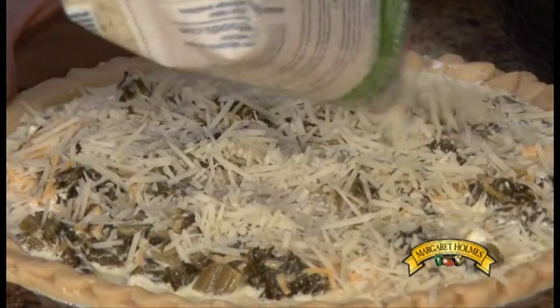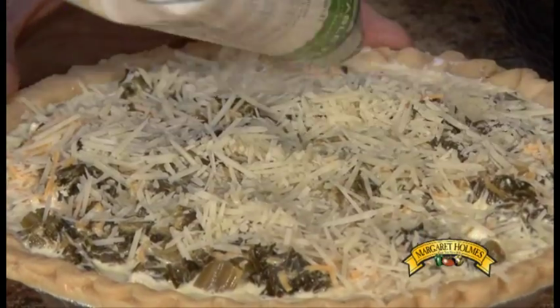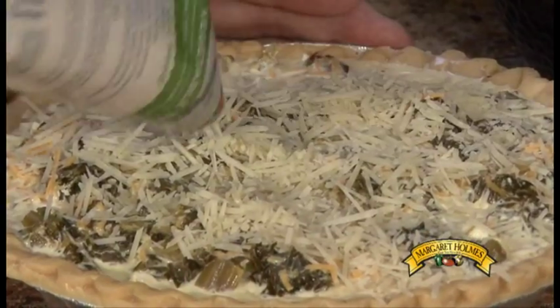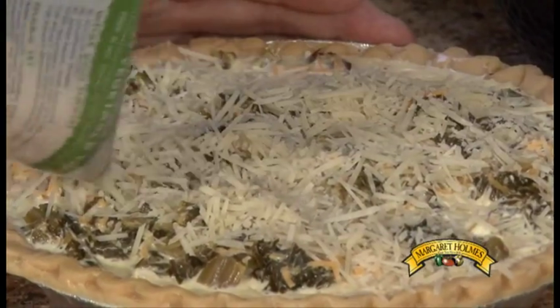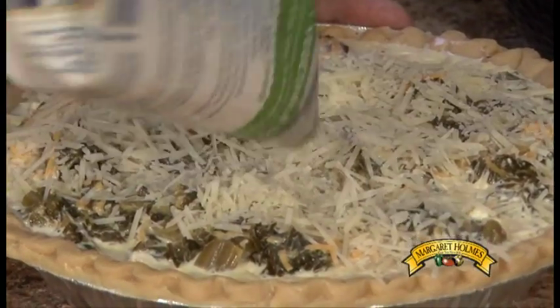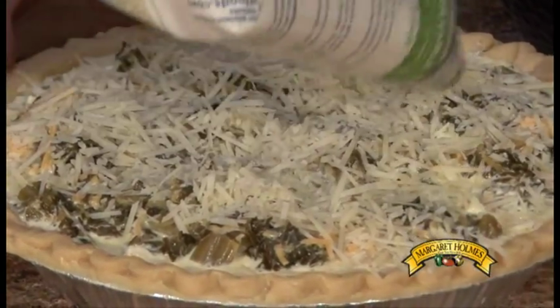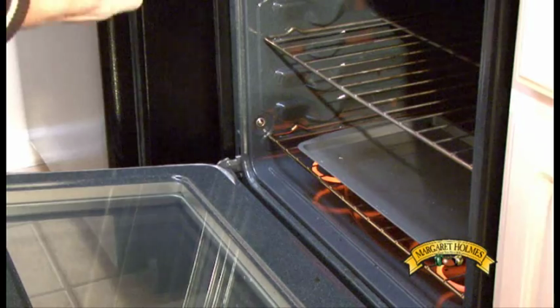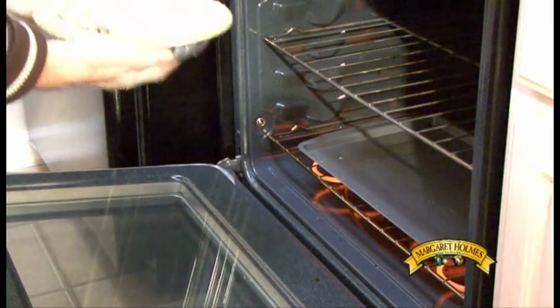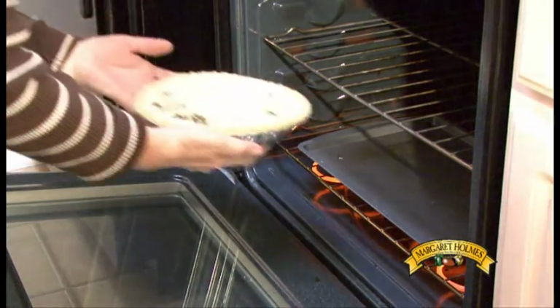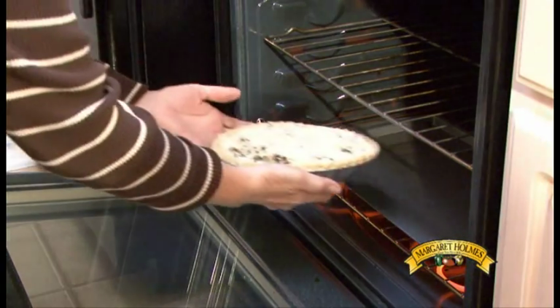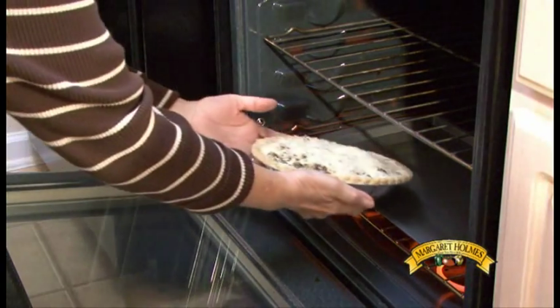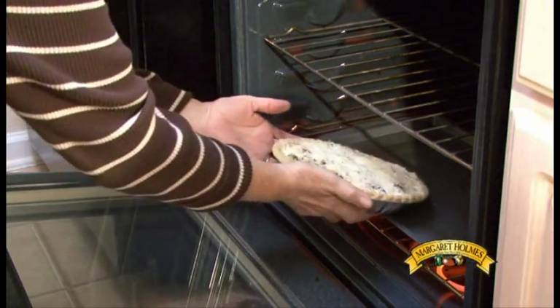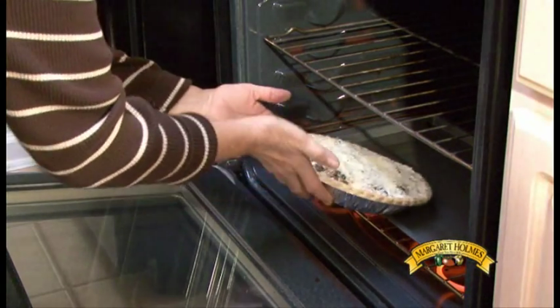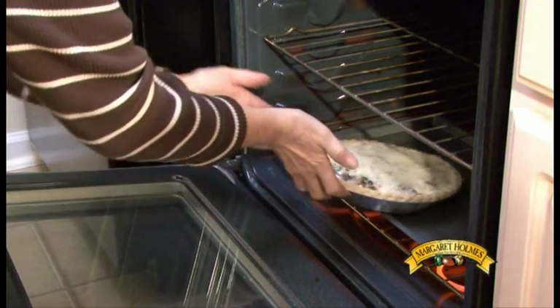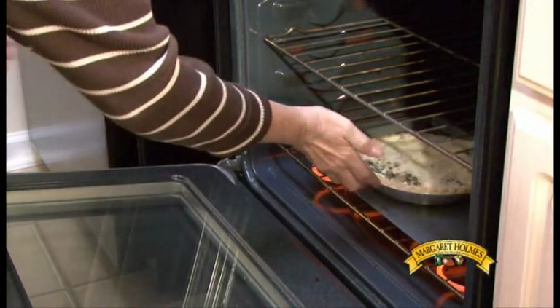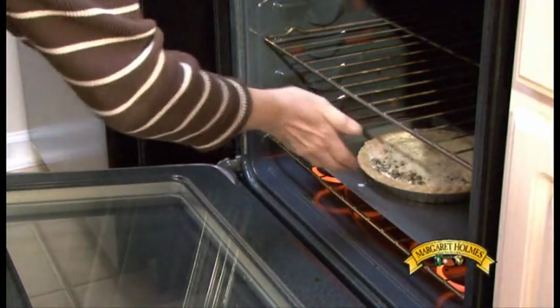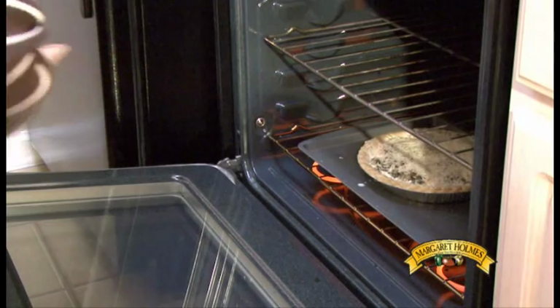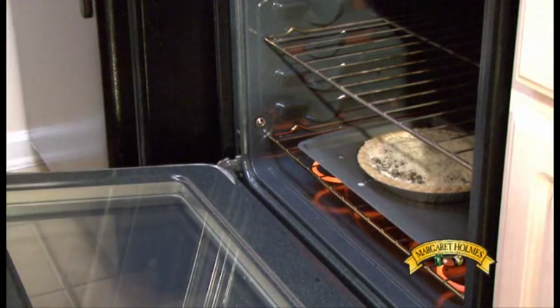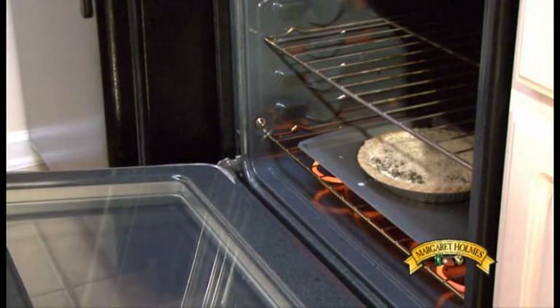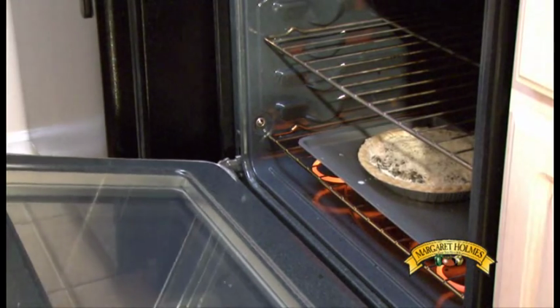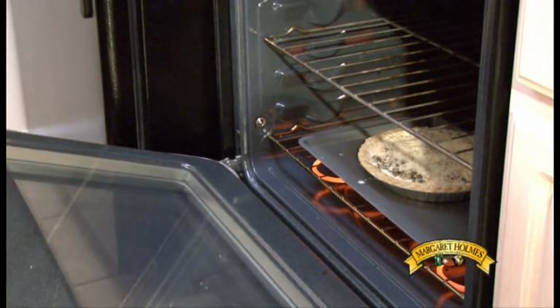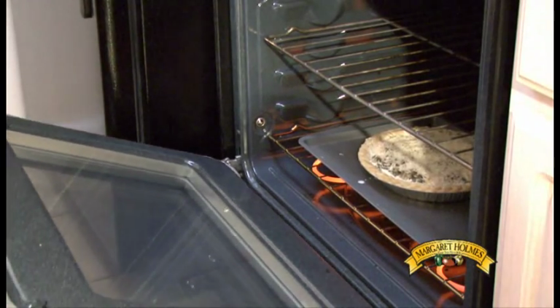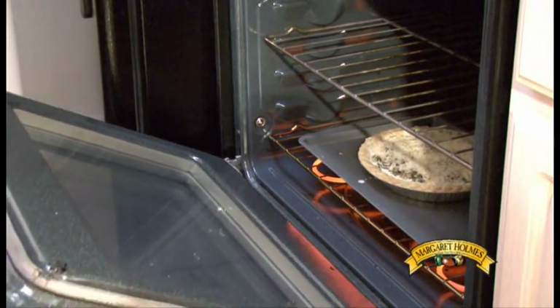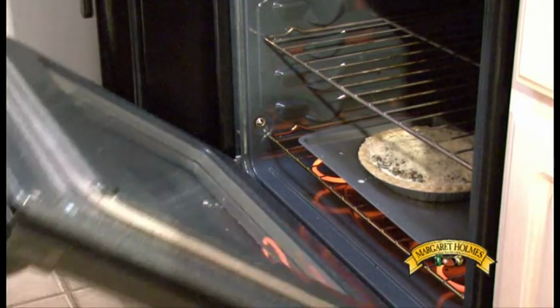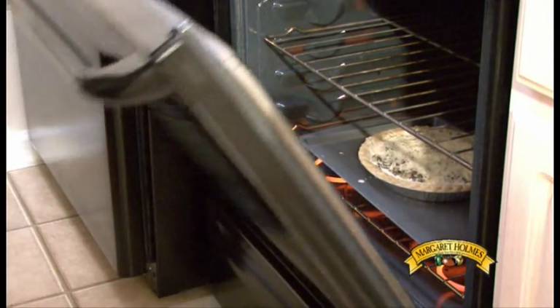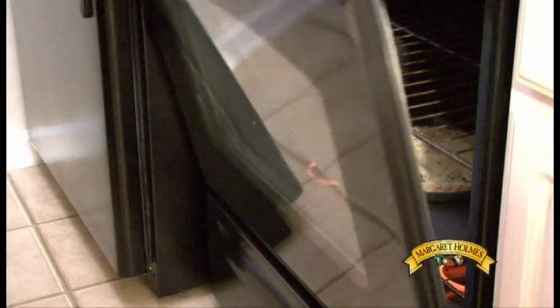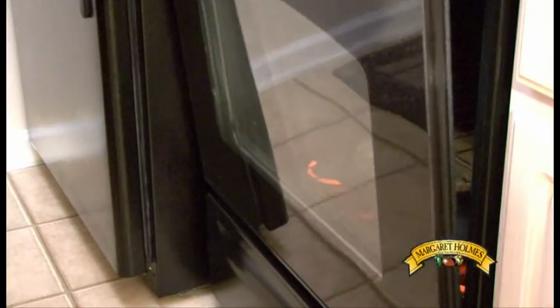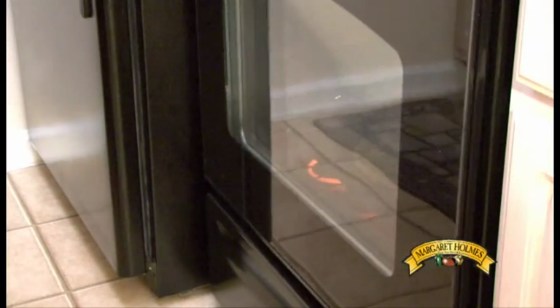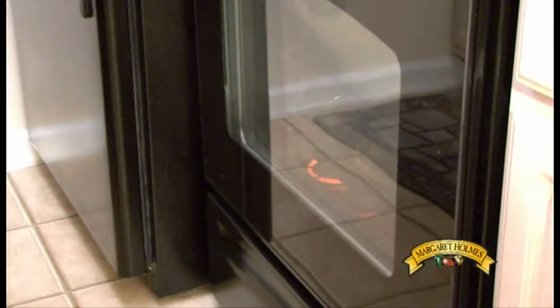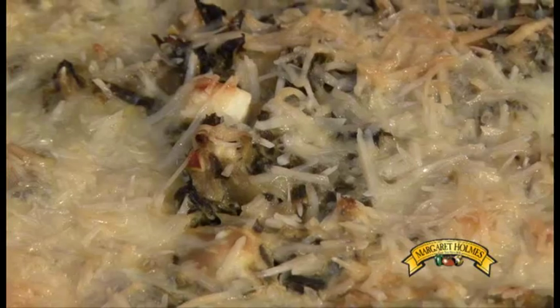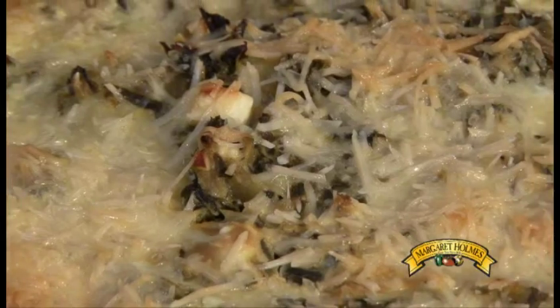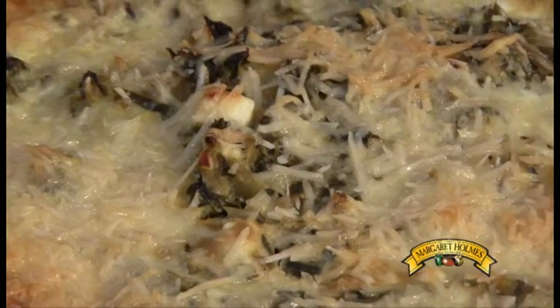You'll need to bake this dish at 425 degrees for 25 minutes, then 350 degrees for 30 minutes more.